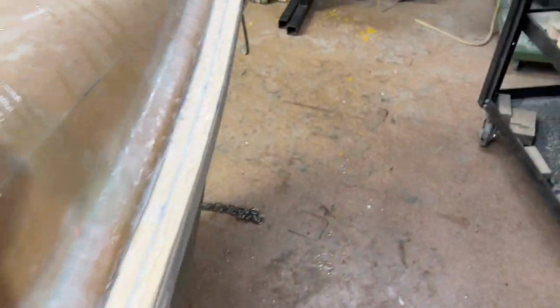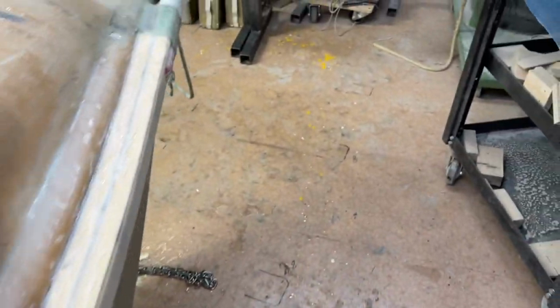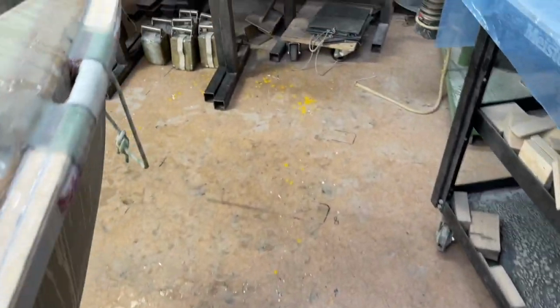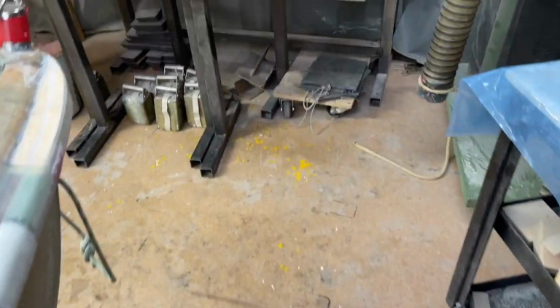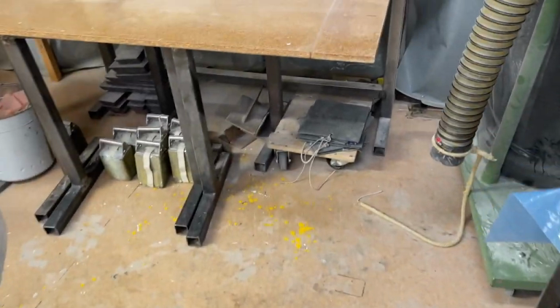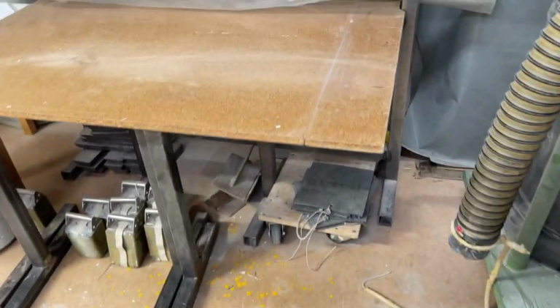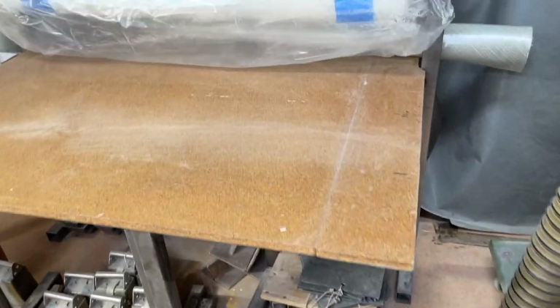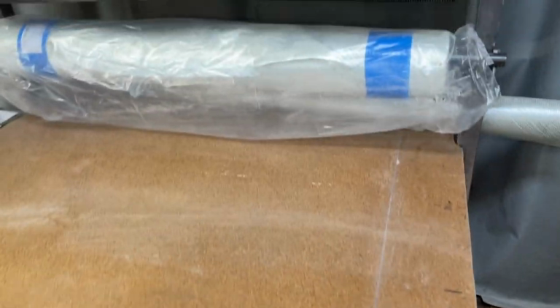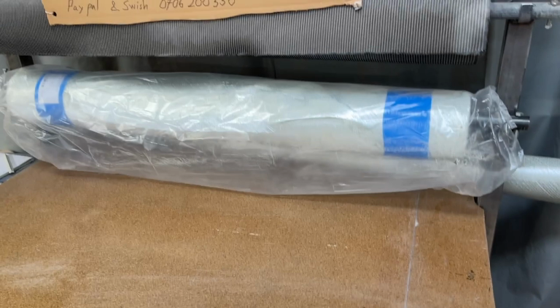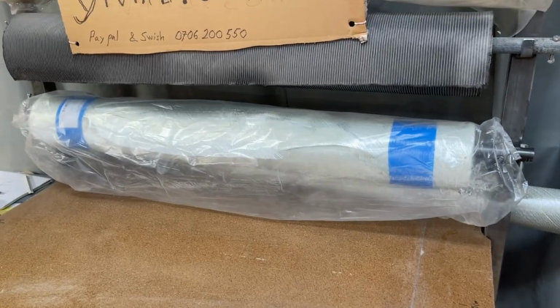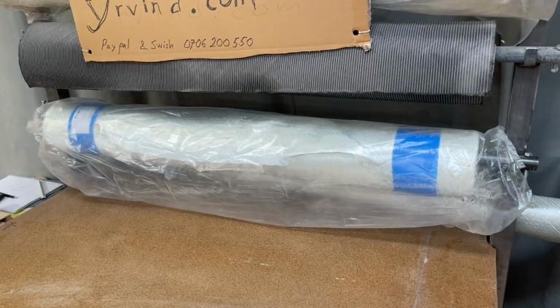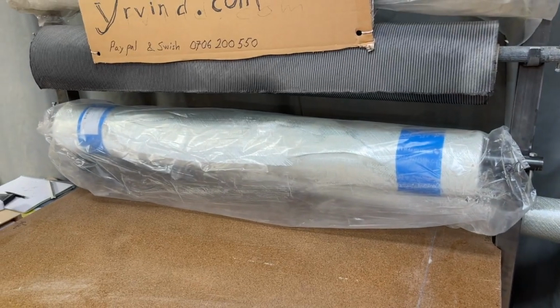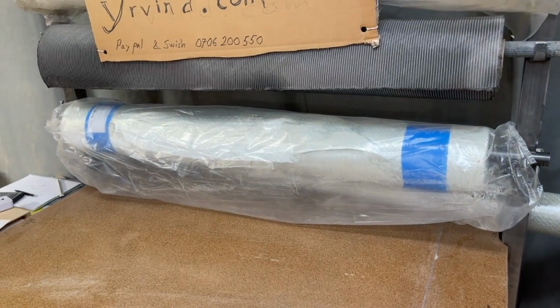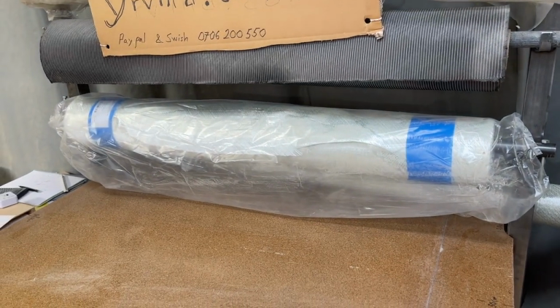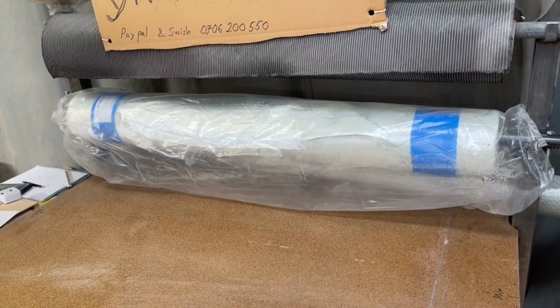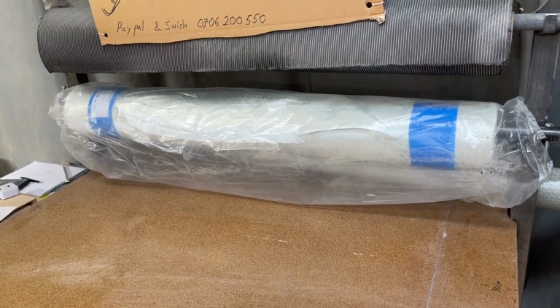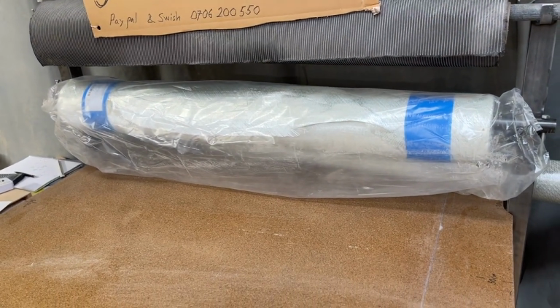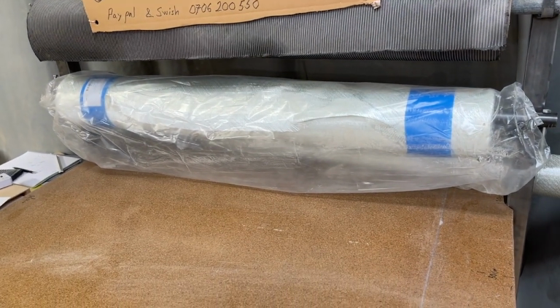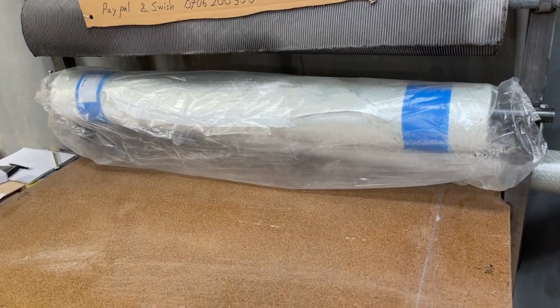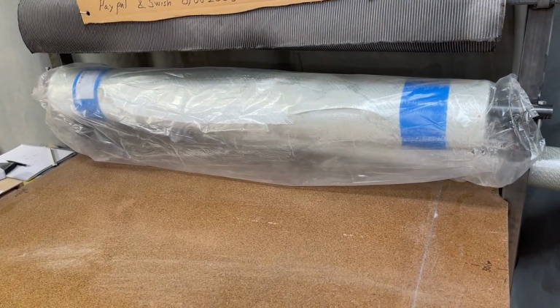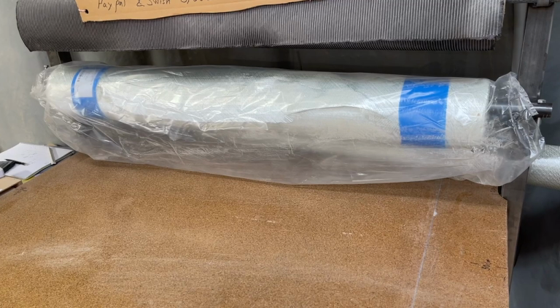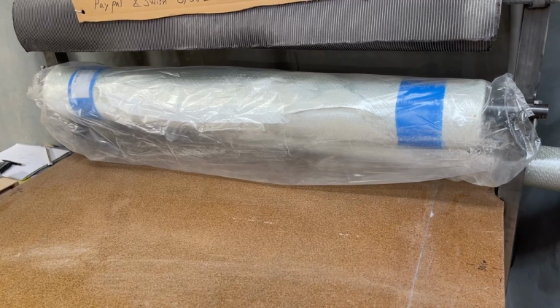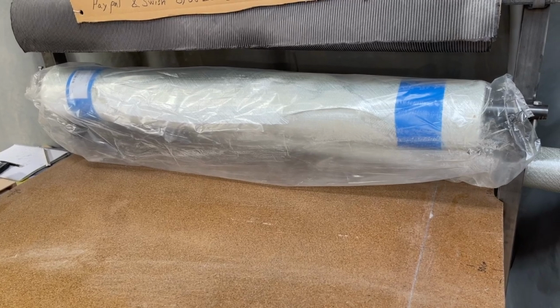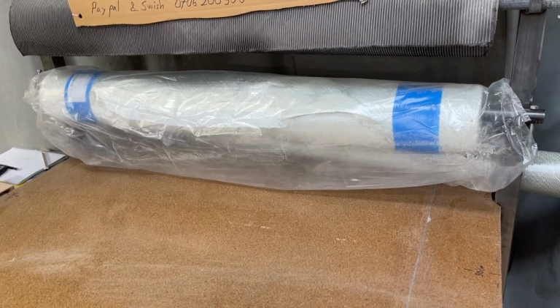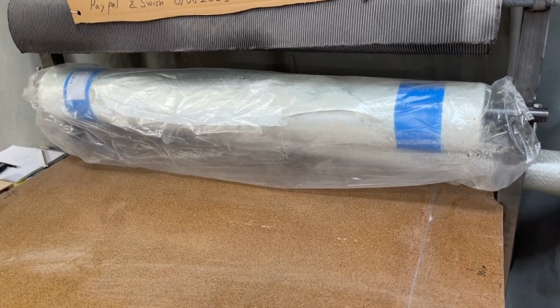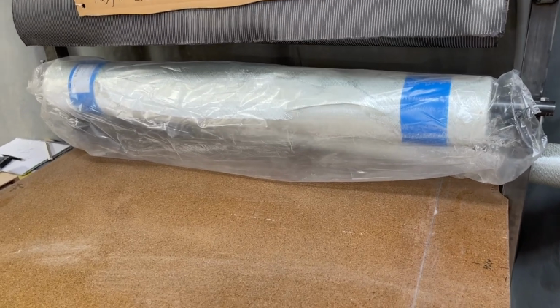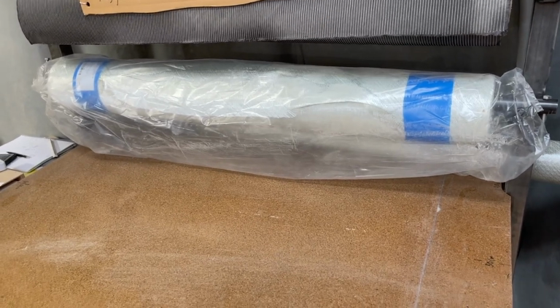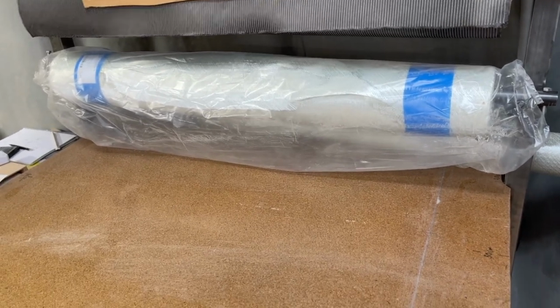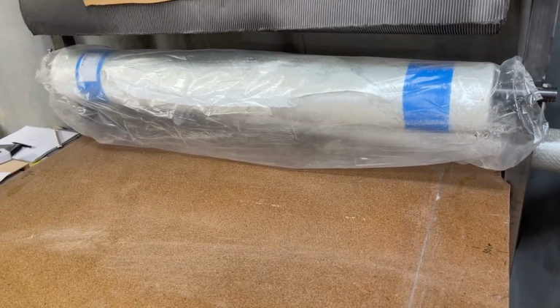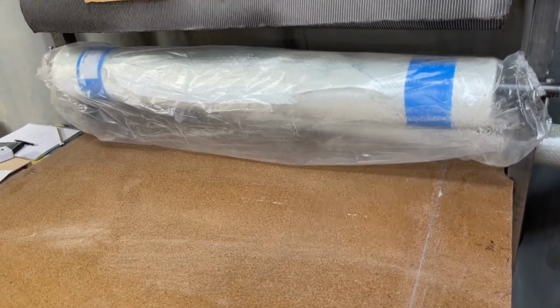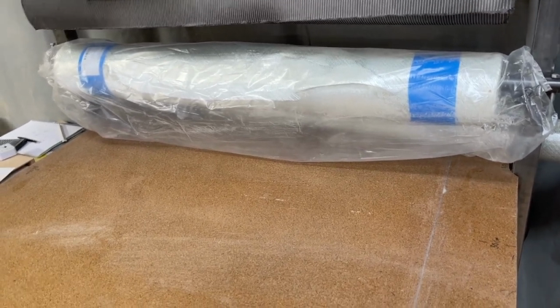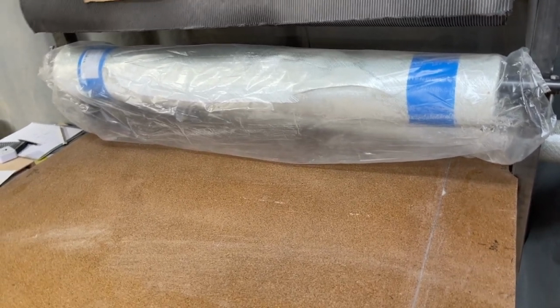Peter helped me to lift up the new roll of glass fiber — it's very heavy for a man like me, but Peter is much stronger, so that went okay.